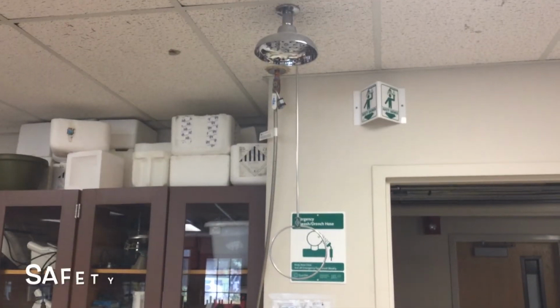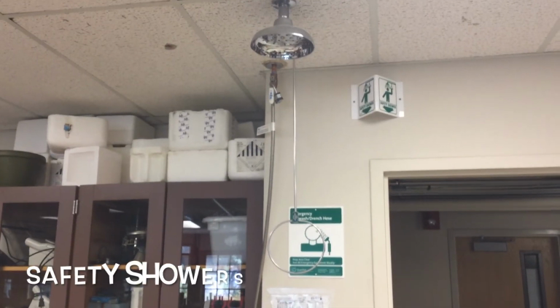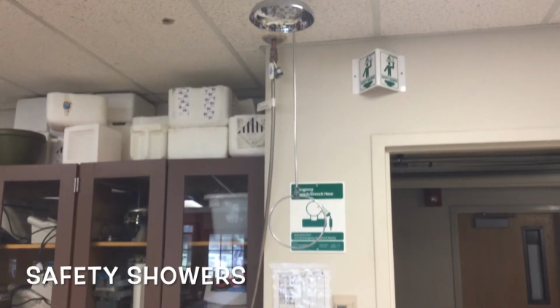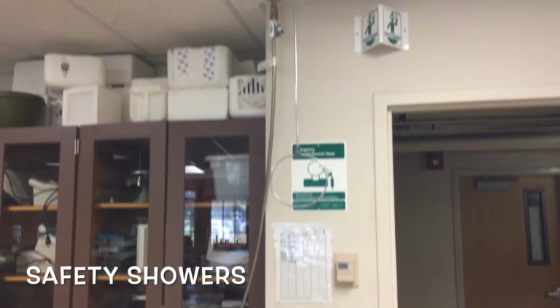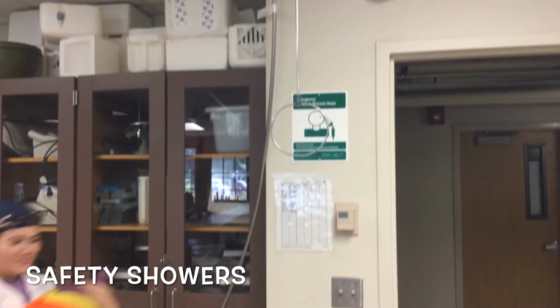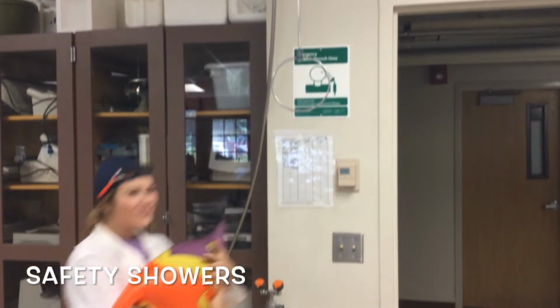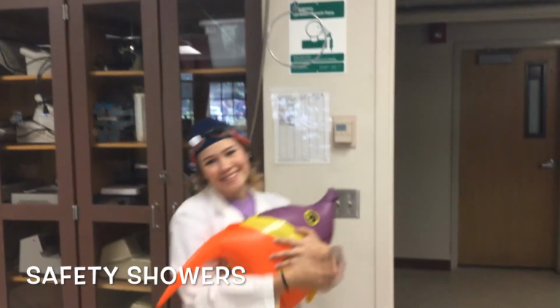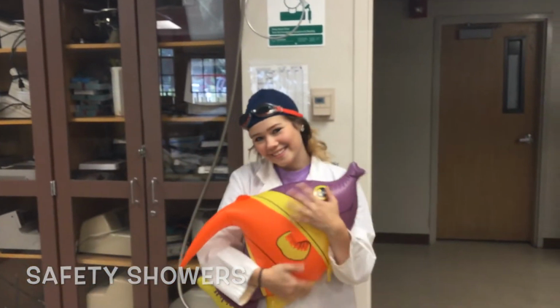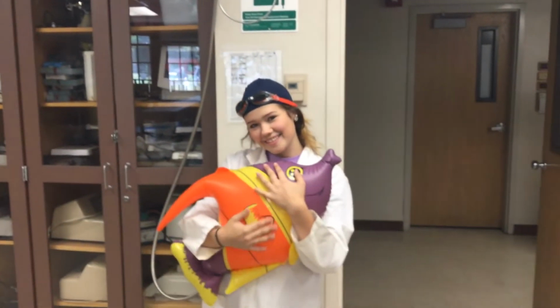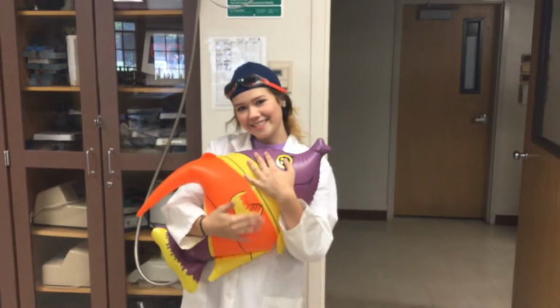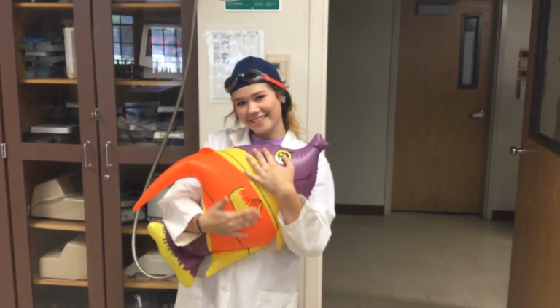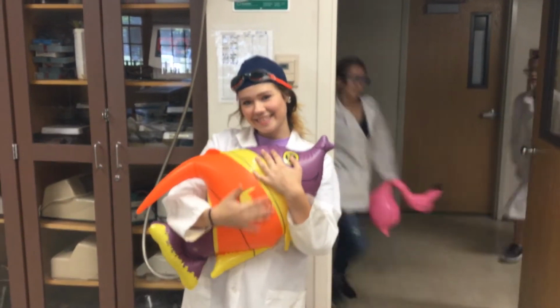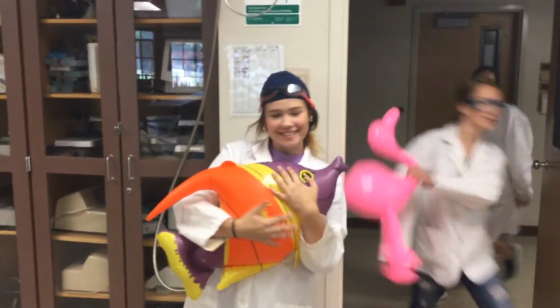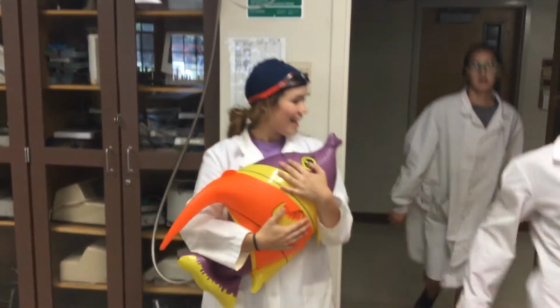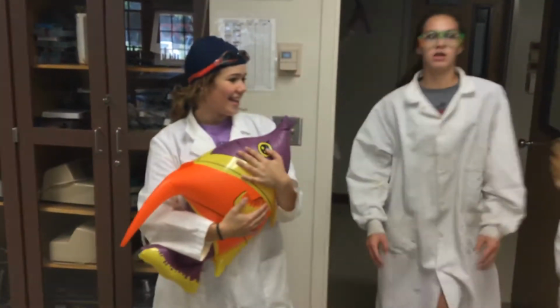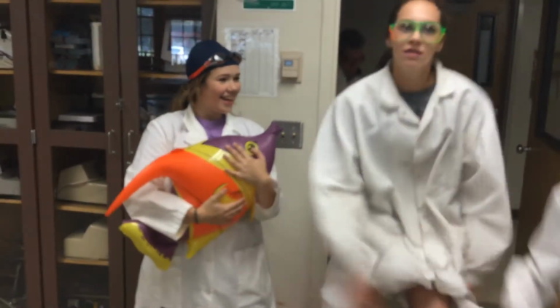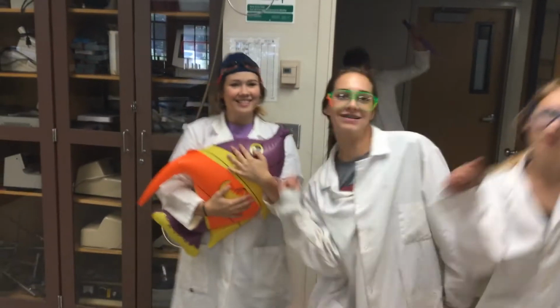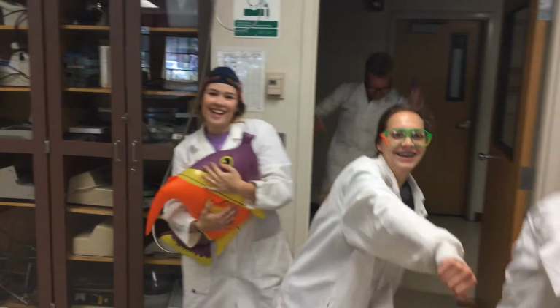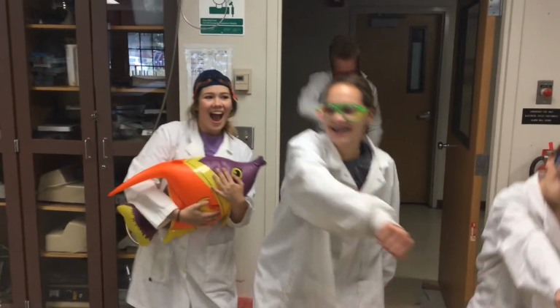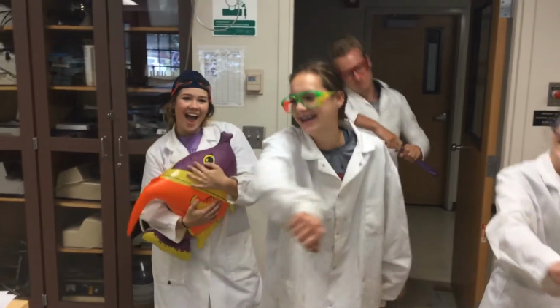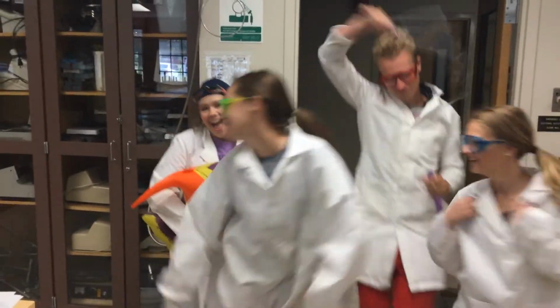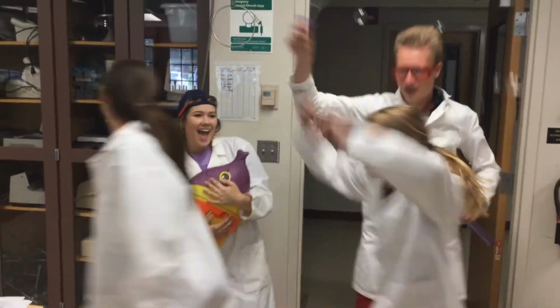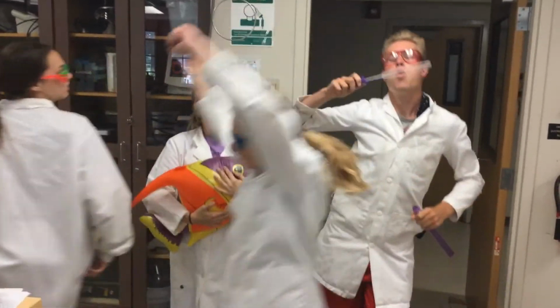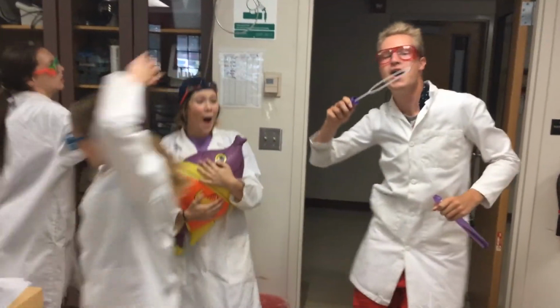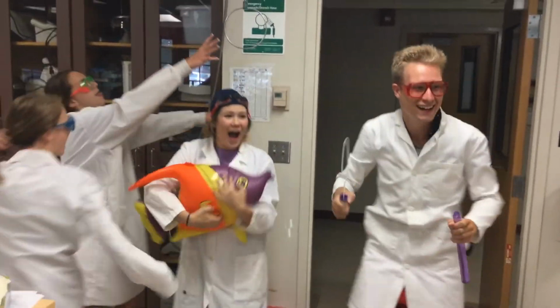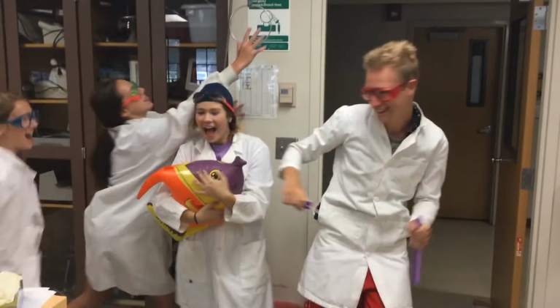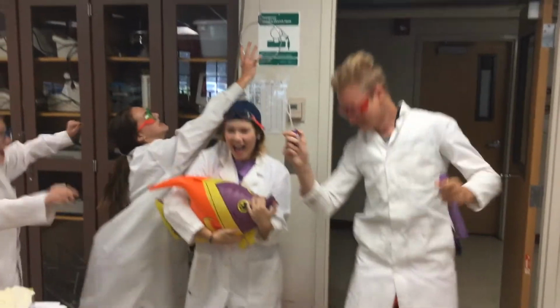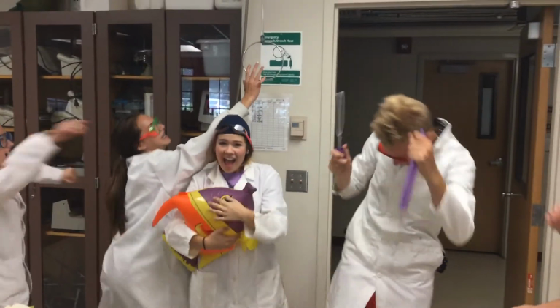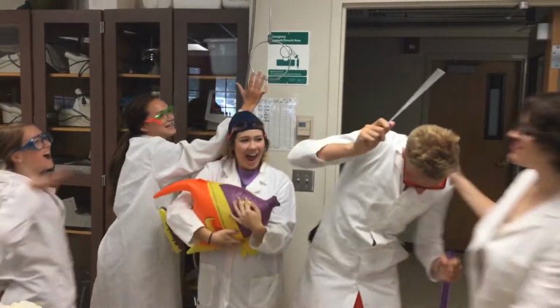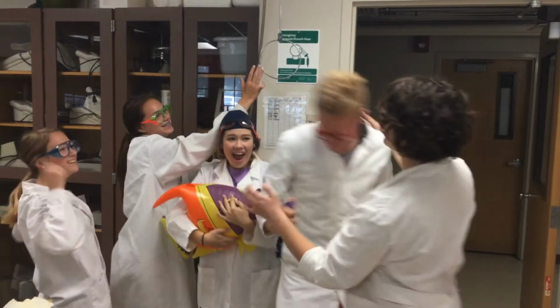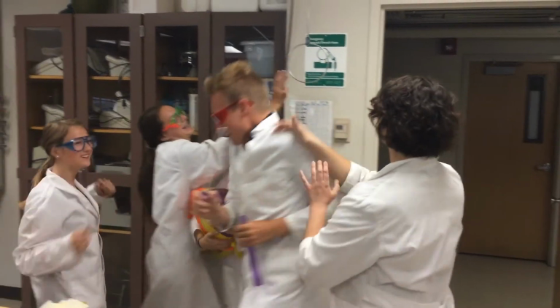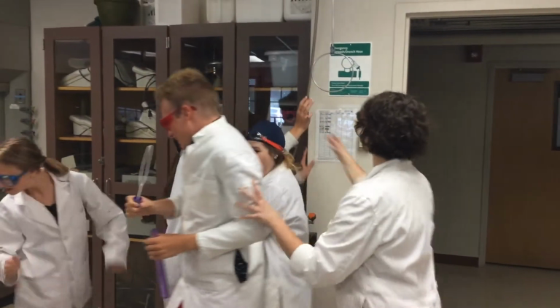There are one to two safety showers located in each lab. To operate, stand under the shower head and pull the large metal ring to release the water. However, these are not for fun and should only be used in case of an emergency.